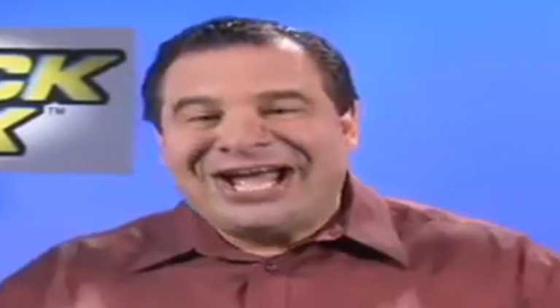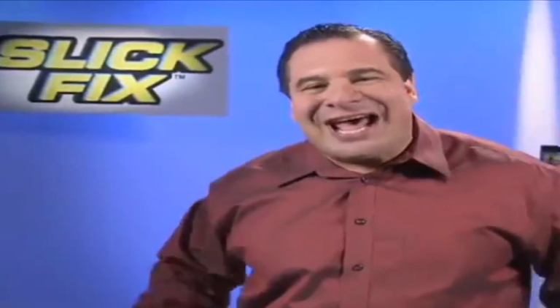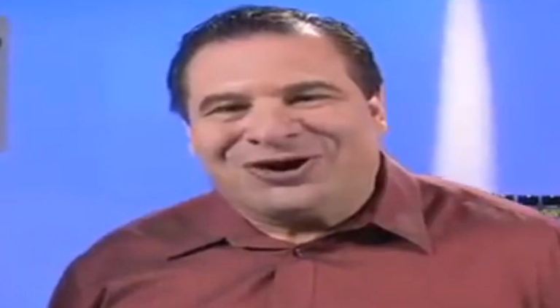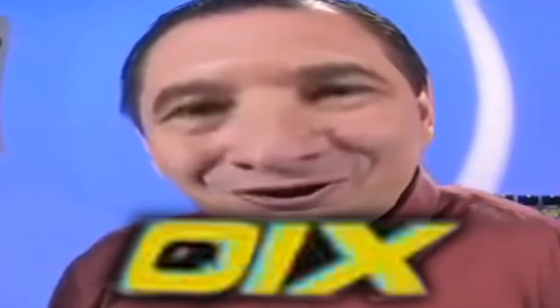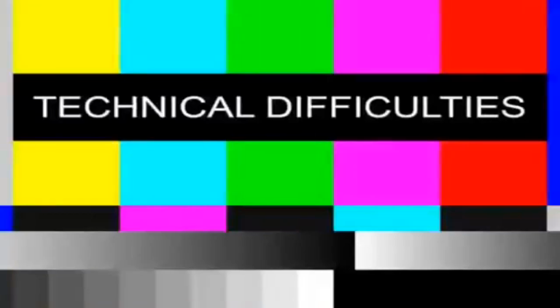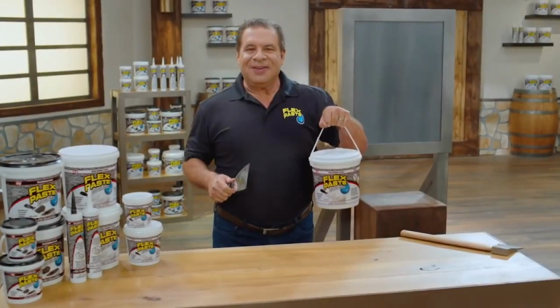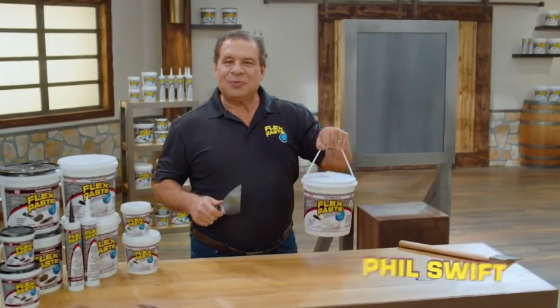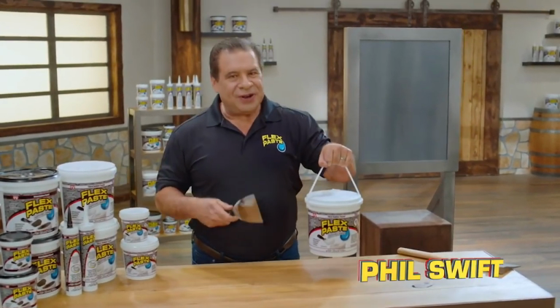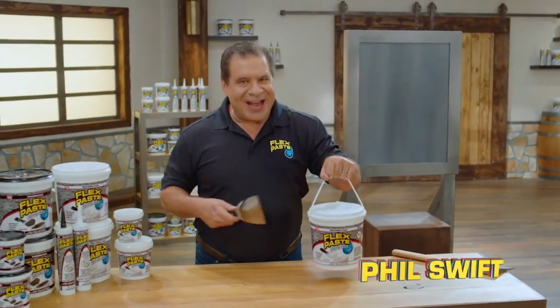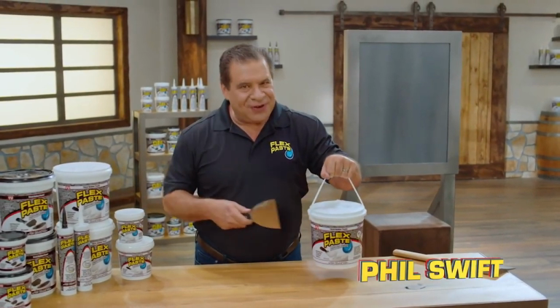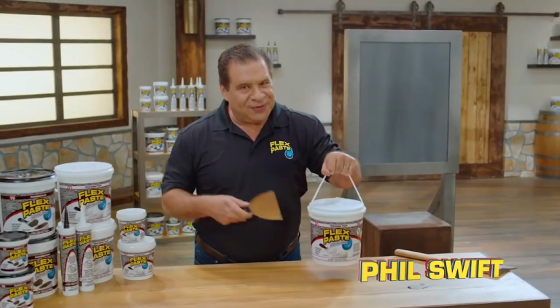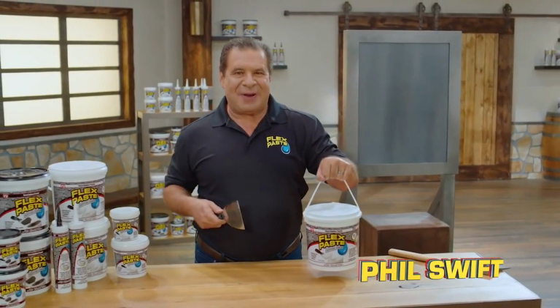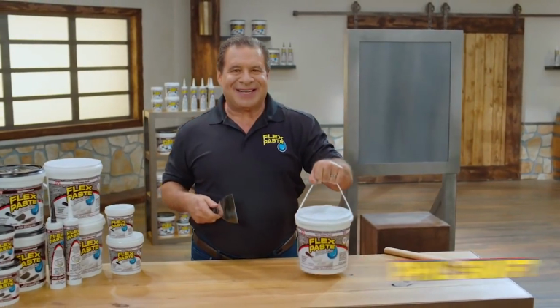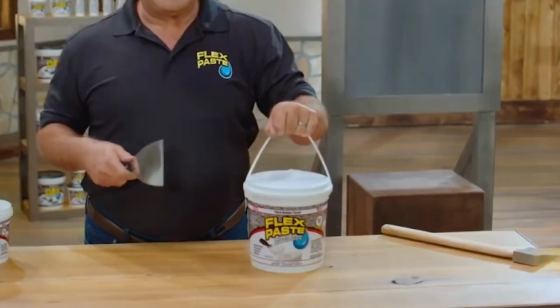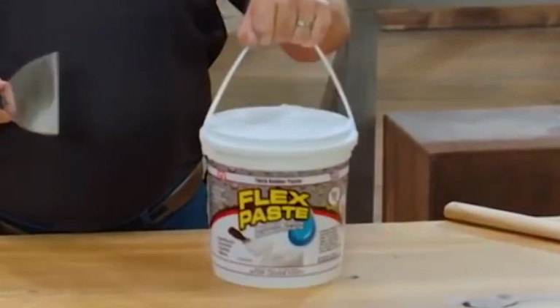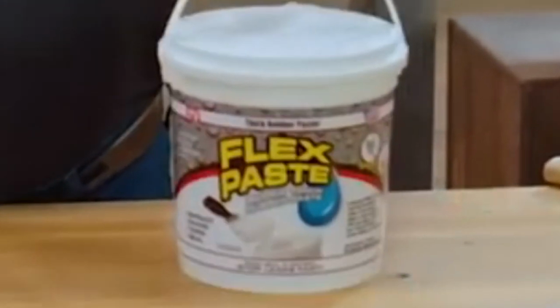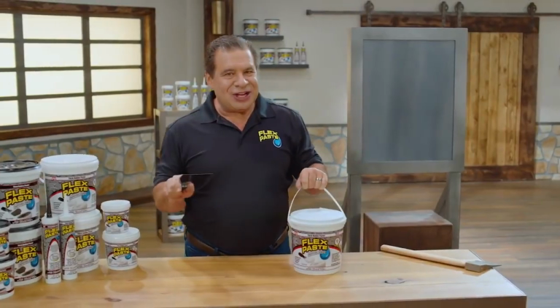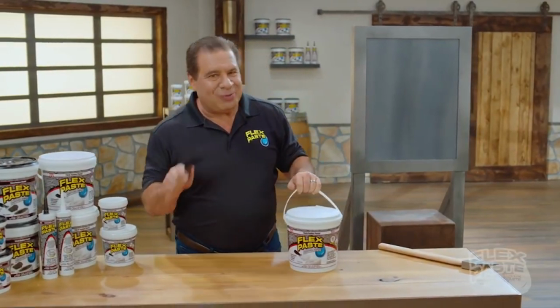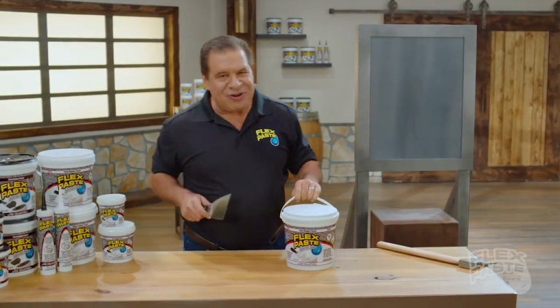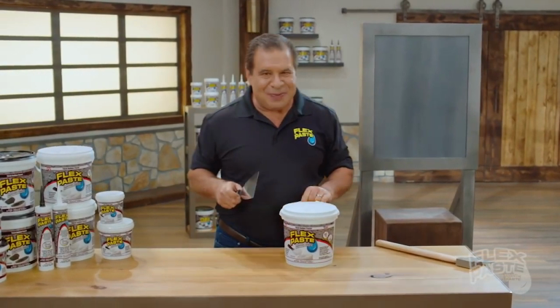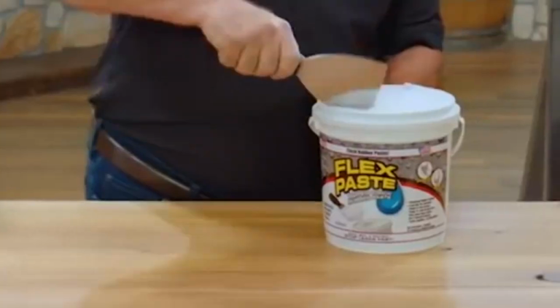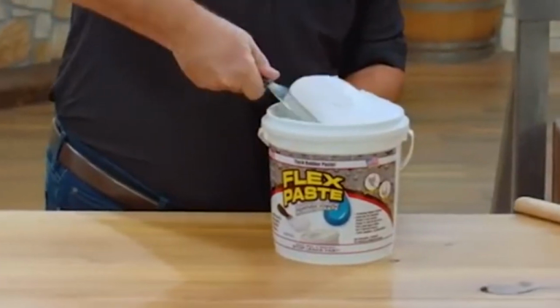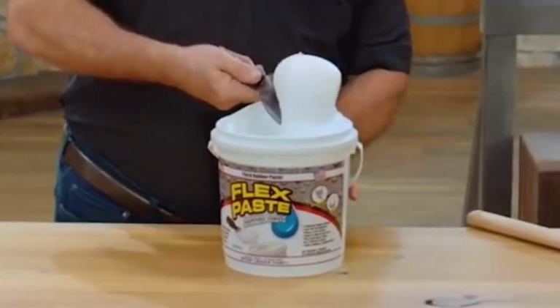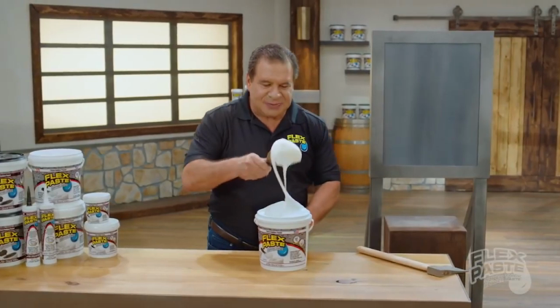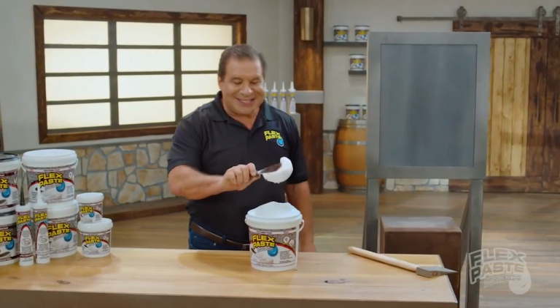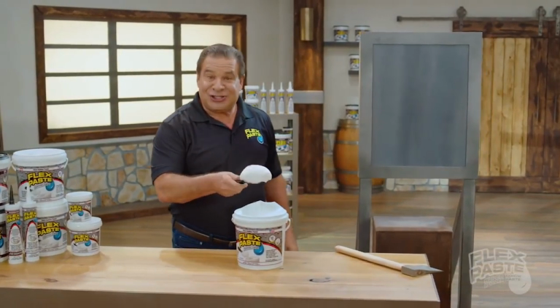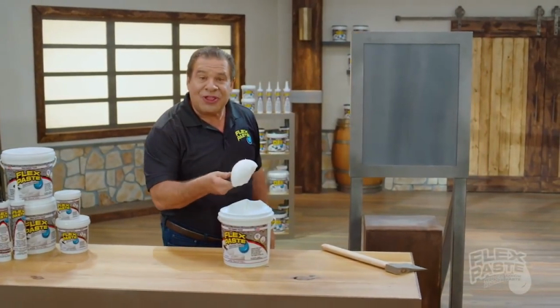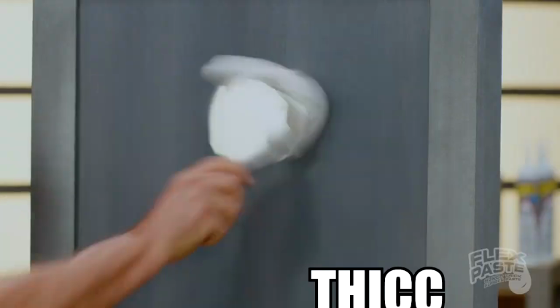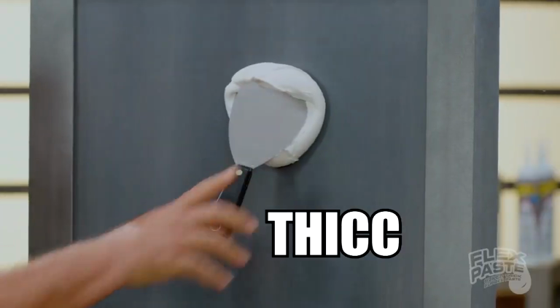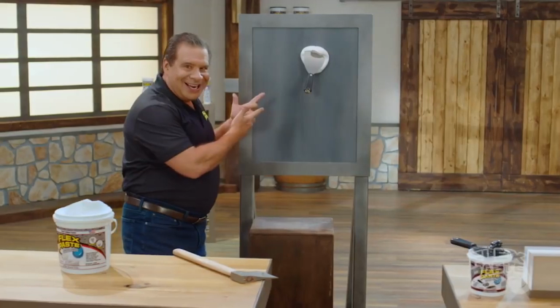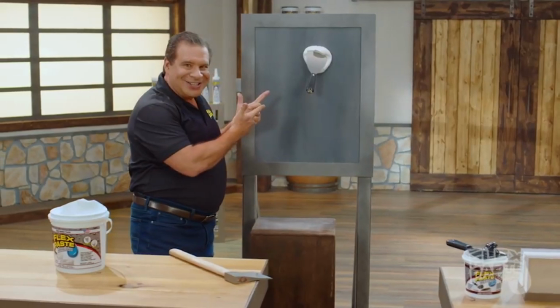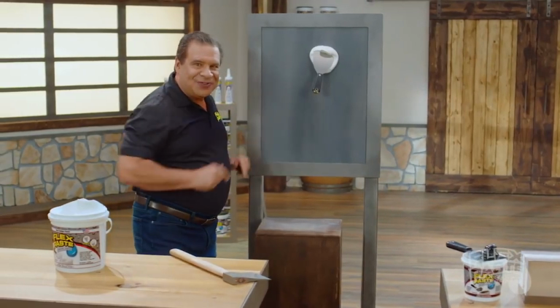Here's how to order. Hi, Phil Swift here for Flex Flex Flex Paste! The incredible rubberized stomp, right outta the tub. Flex Paste is super thick, it clings to the surface,